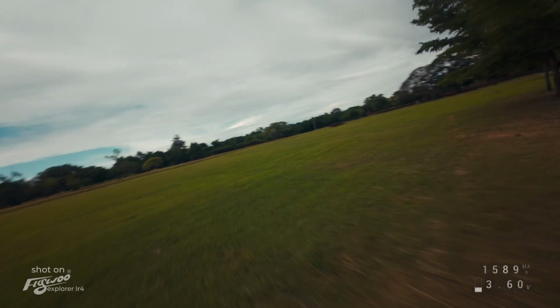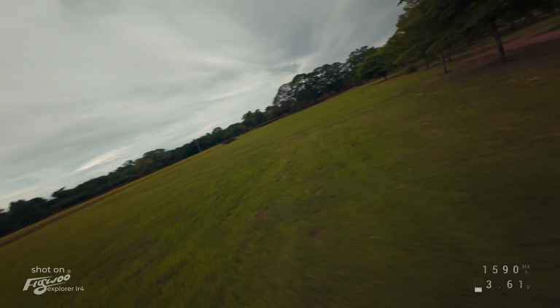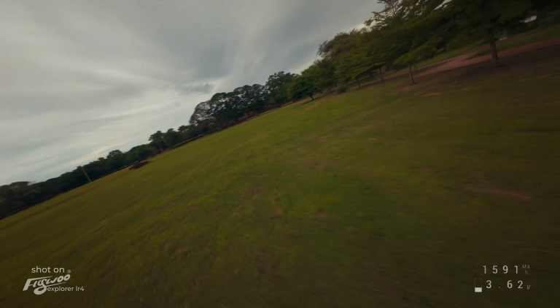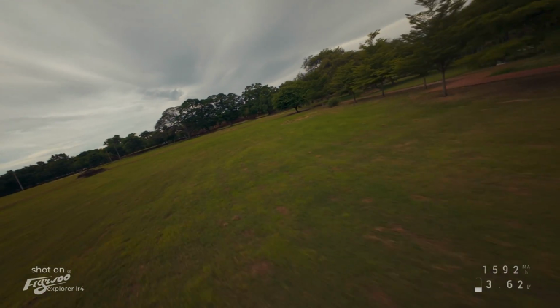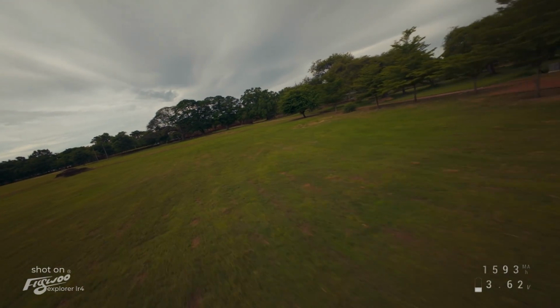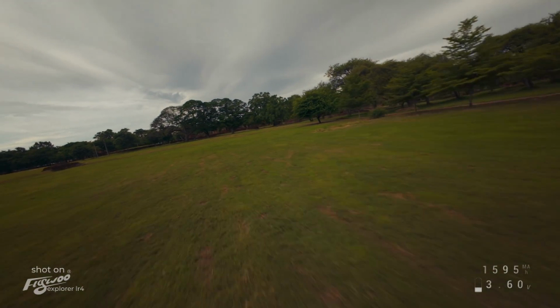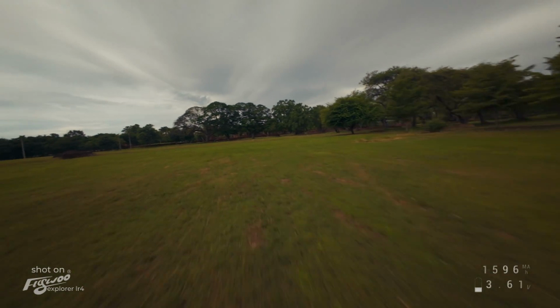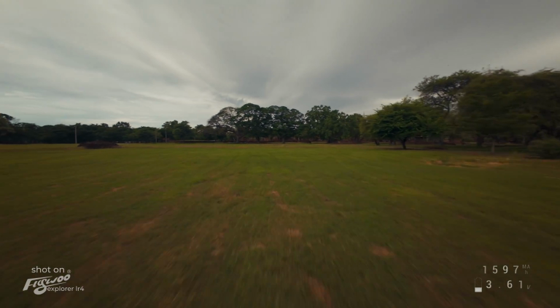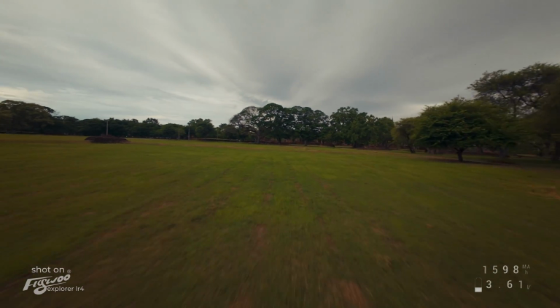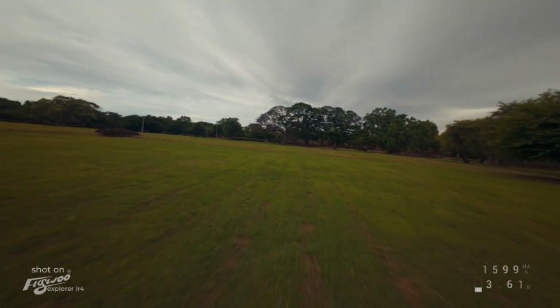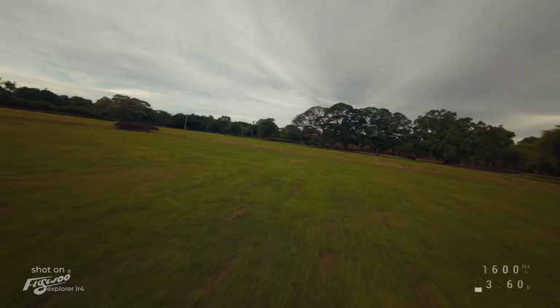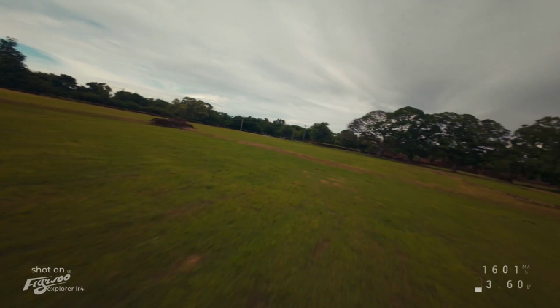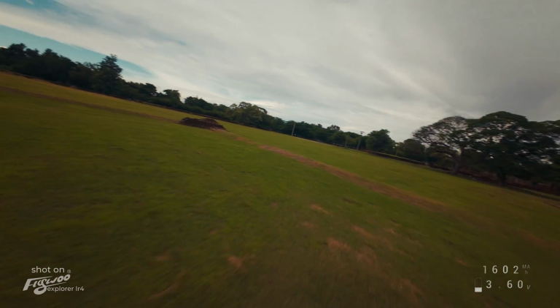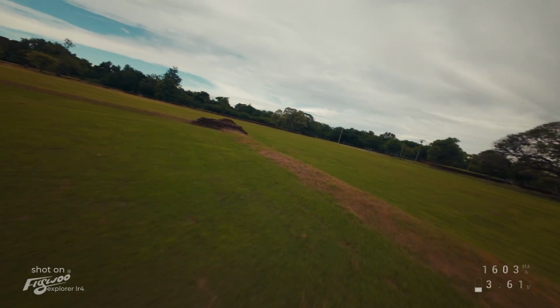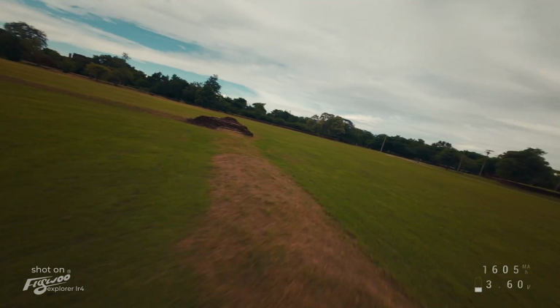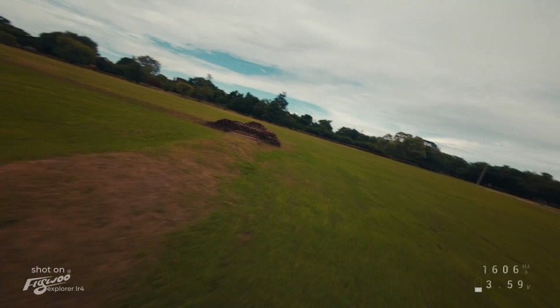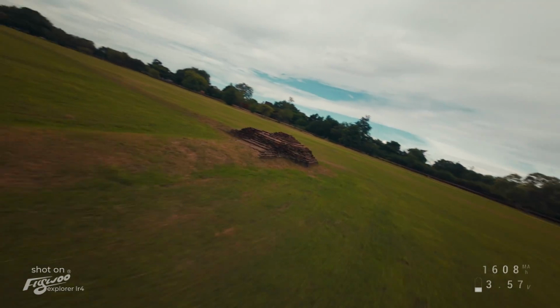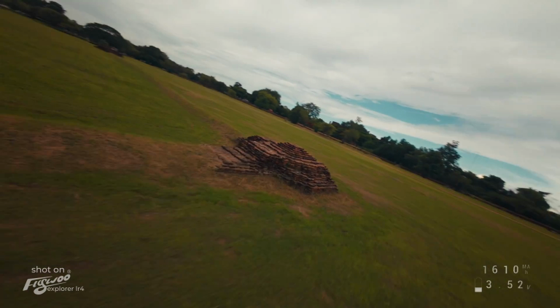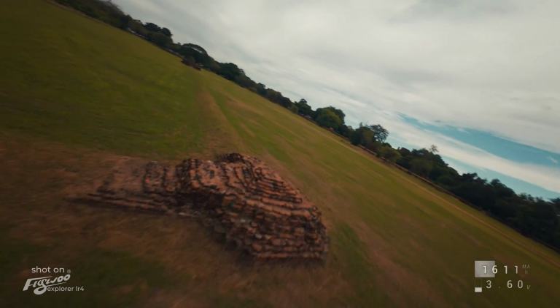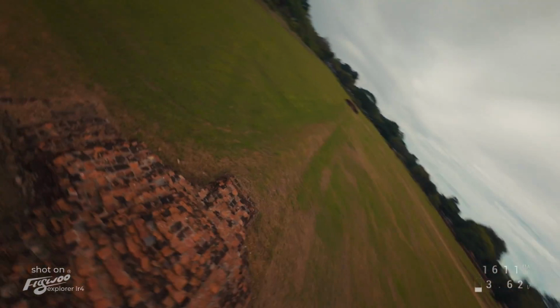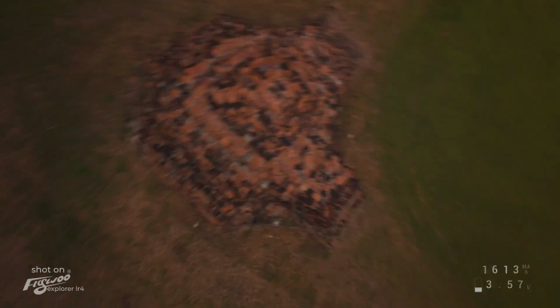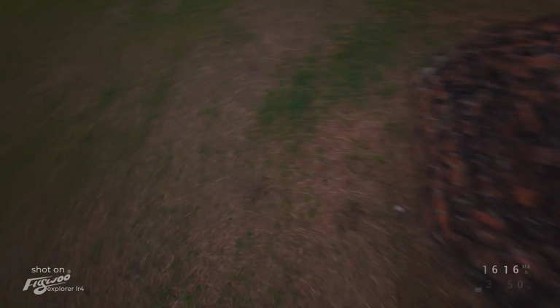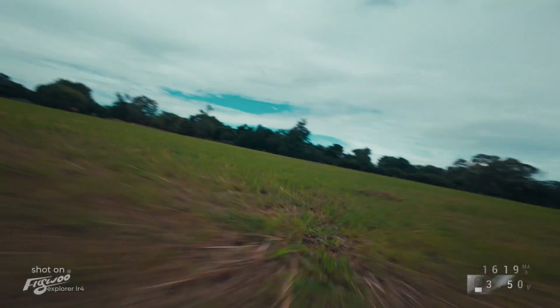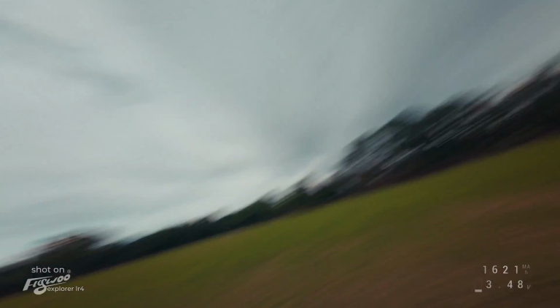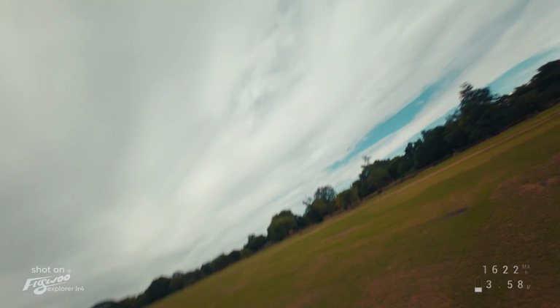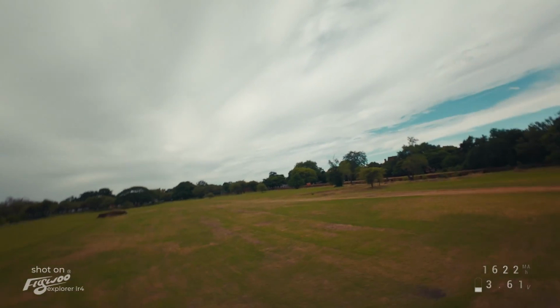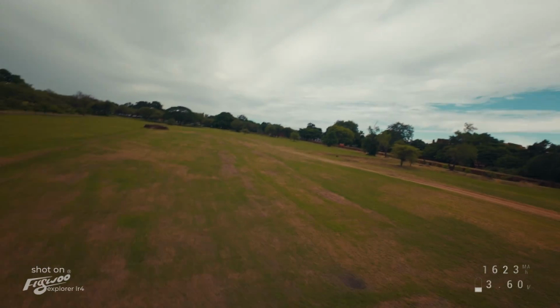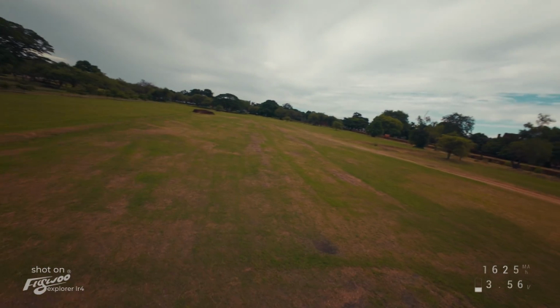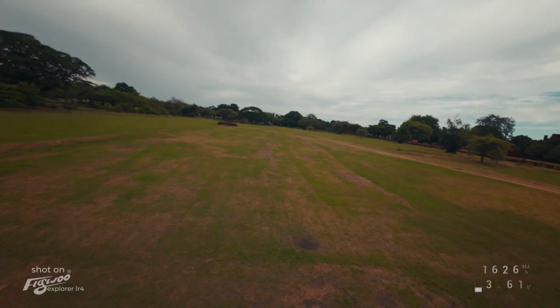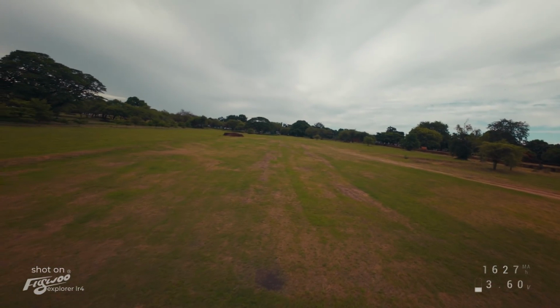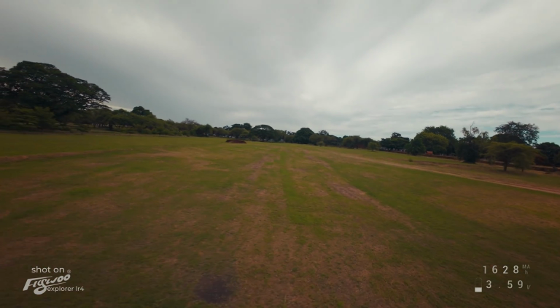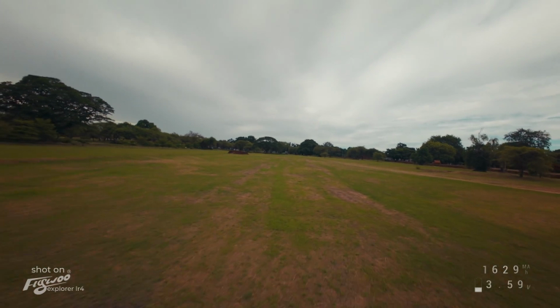It flies beautifully, but forget about freestyle. Even with a light battery this drone is not designed for that, and with a heavy one you have to be very careful with sharp maneuvers, otherwise something bad could happen. But it handles impacts very well, as we will see in the next video.